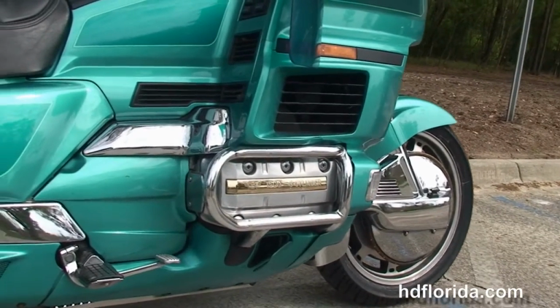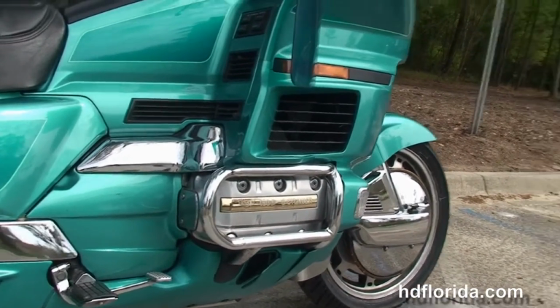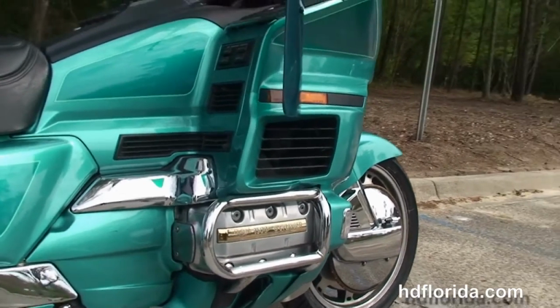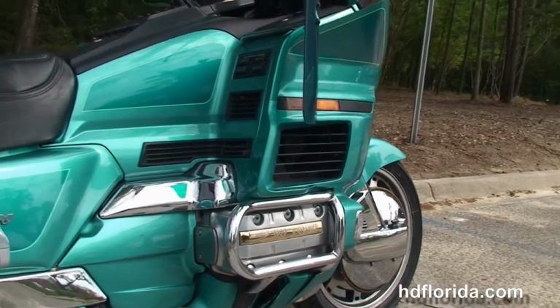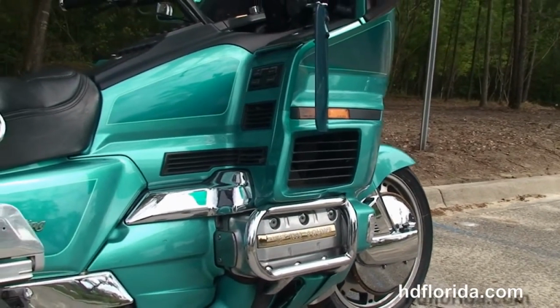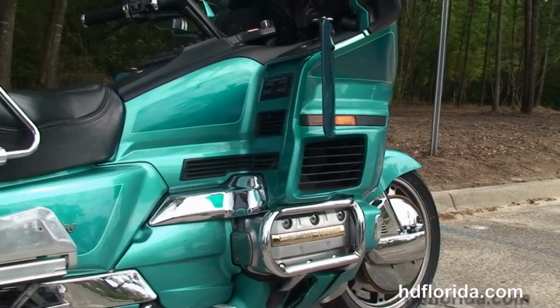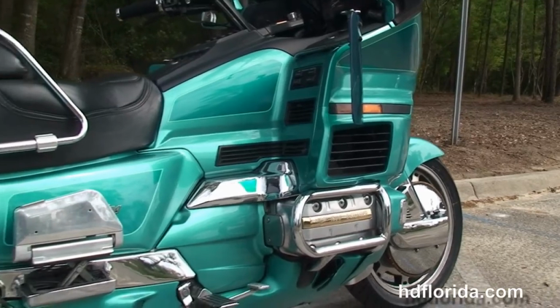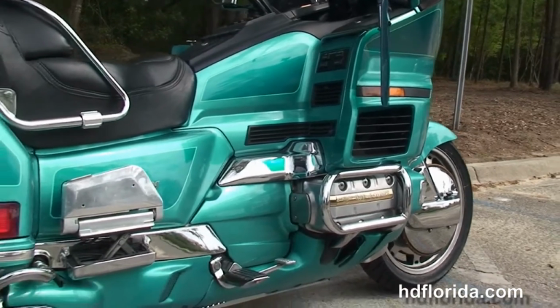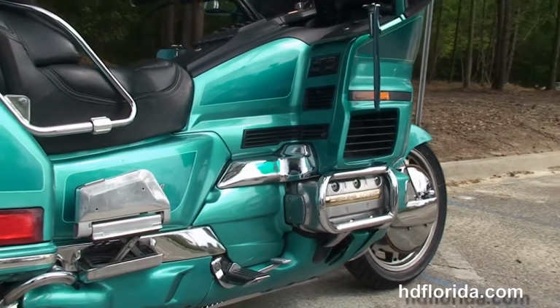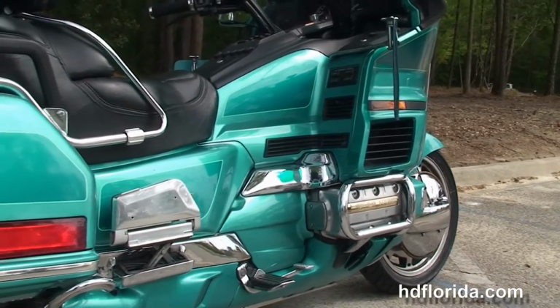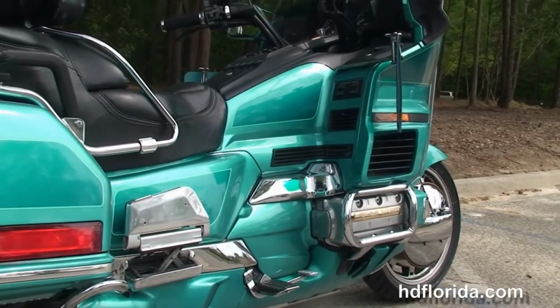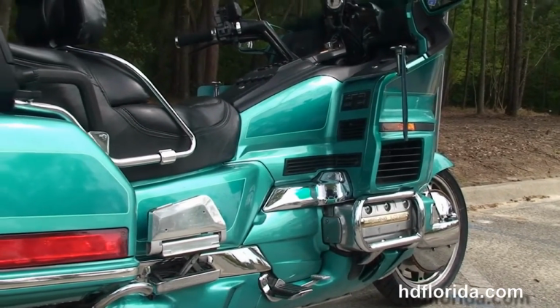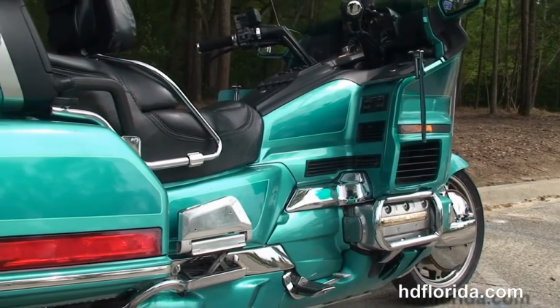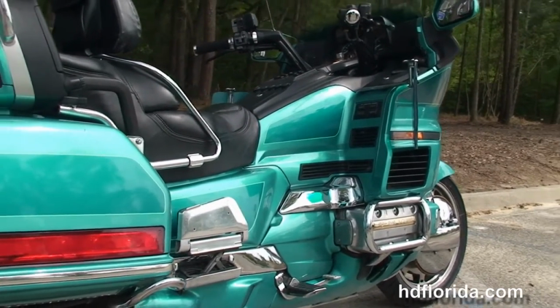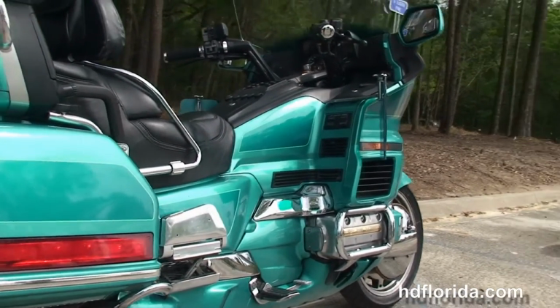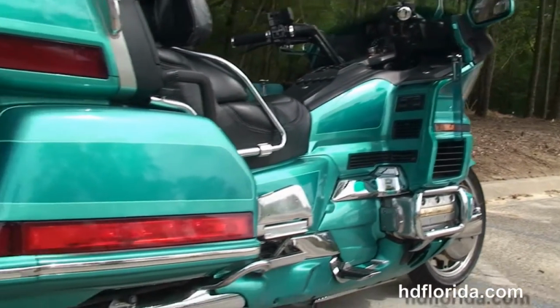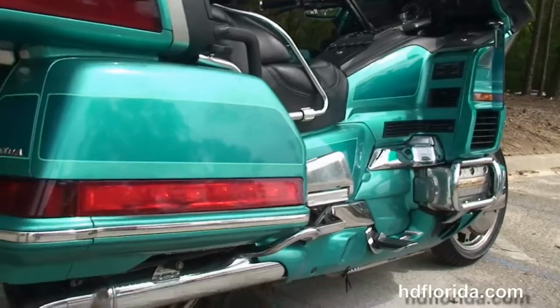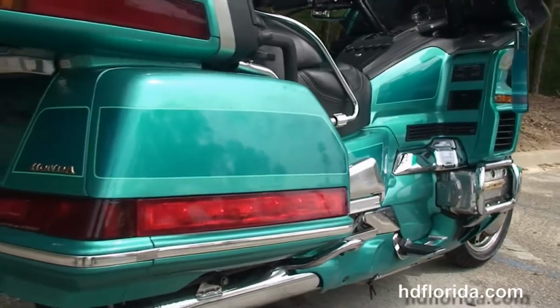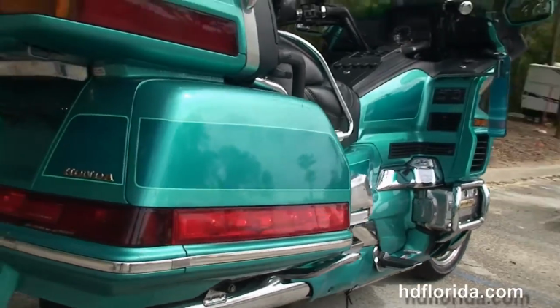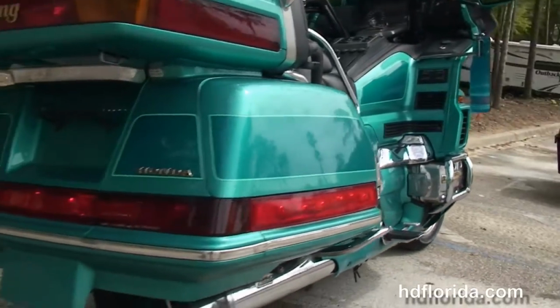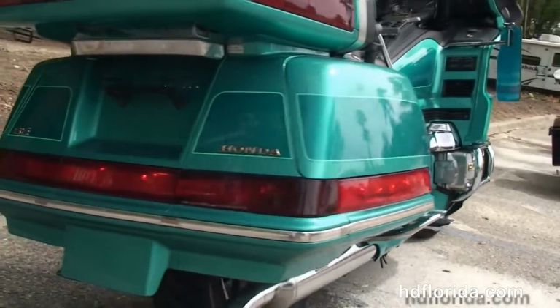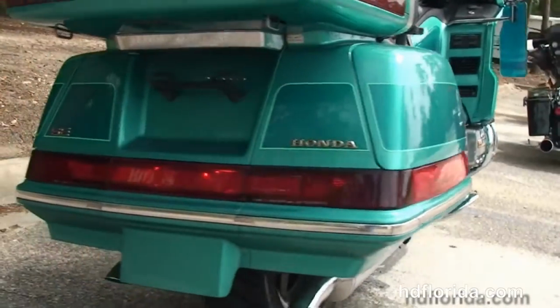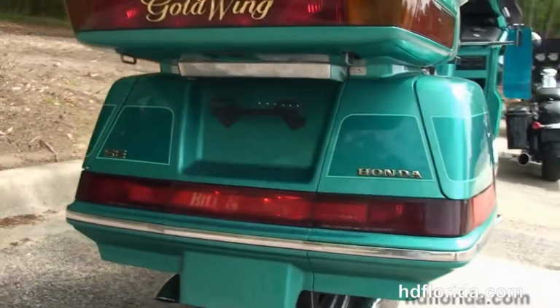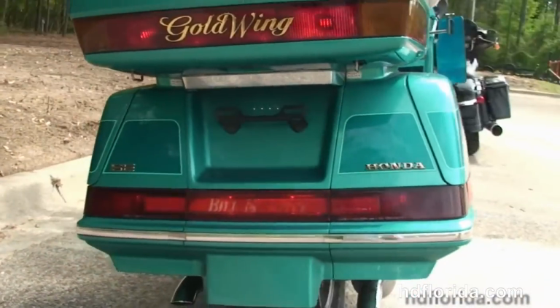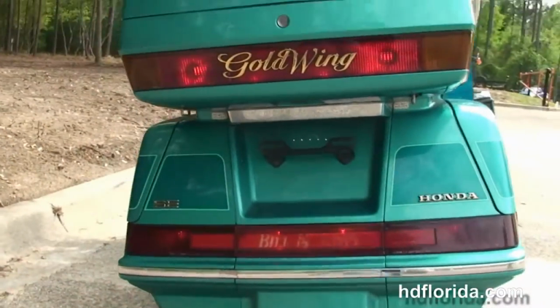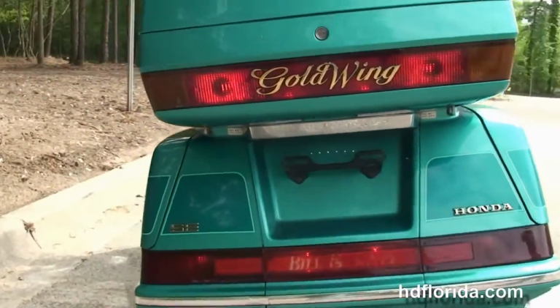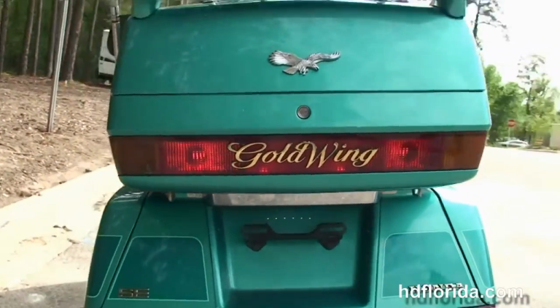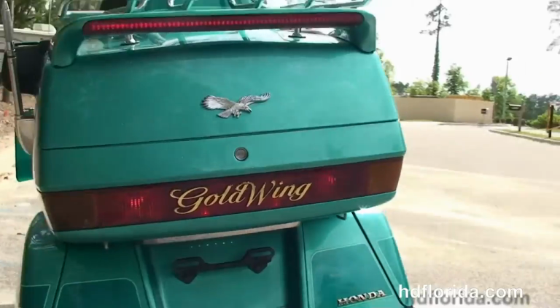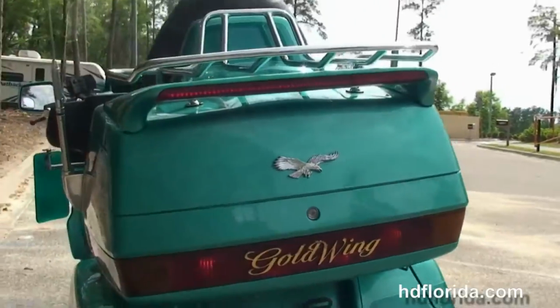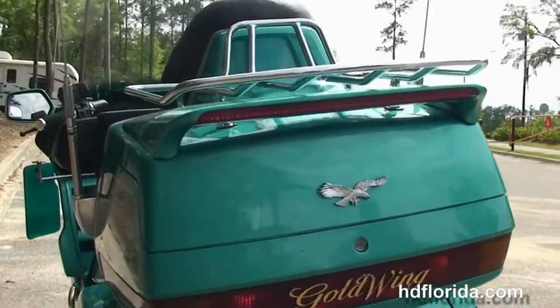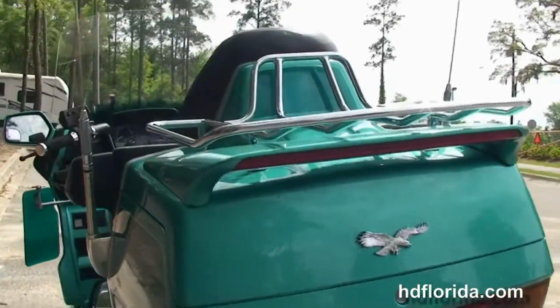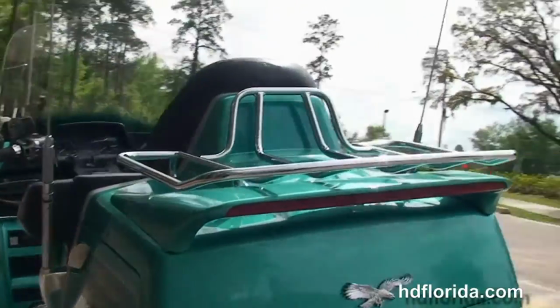We have the chrome engine and saddle bag guards on this bike, the adjustable full size passenger floorboards, the hard locking saddle bags. Out back here we've got the tour pack with the color match spoiler and the chrome luggage rack.